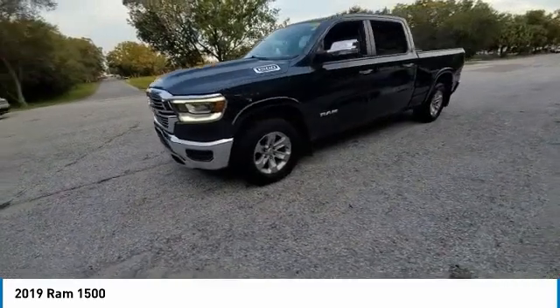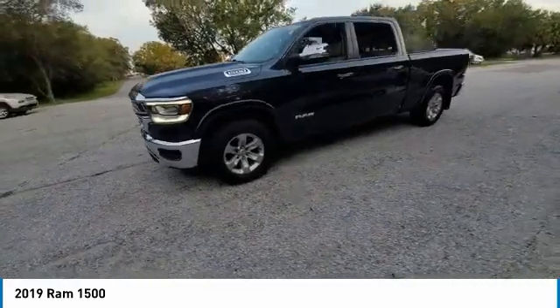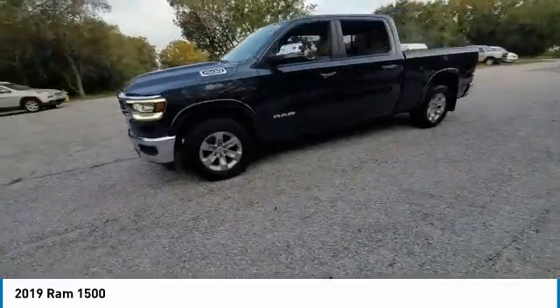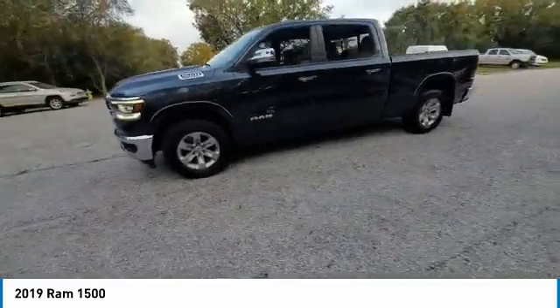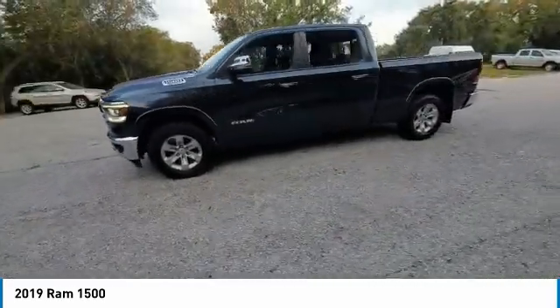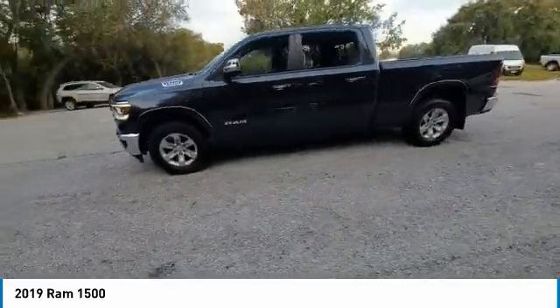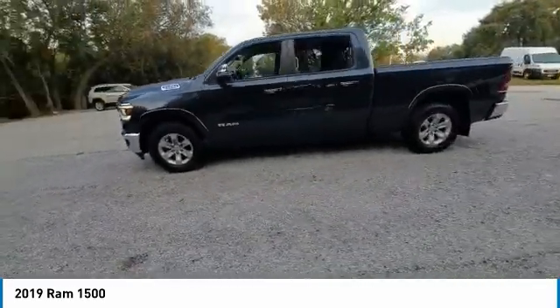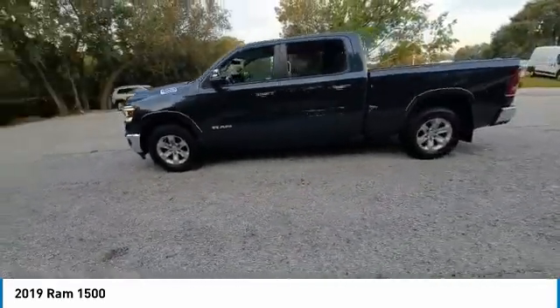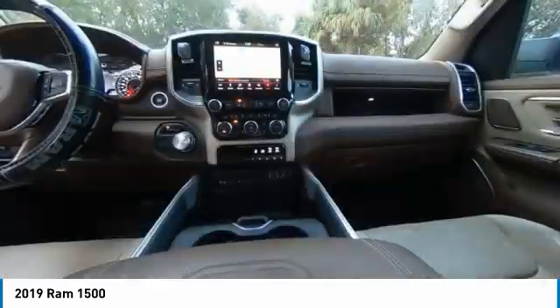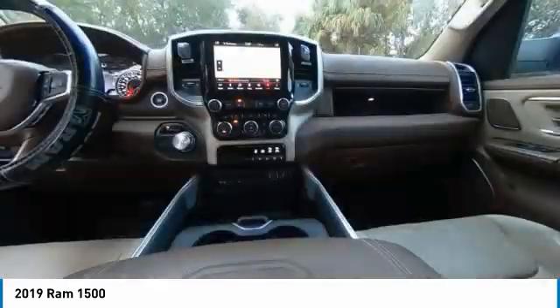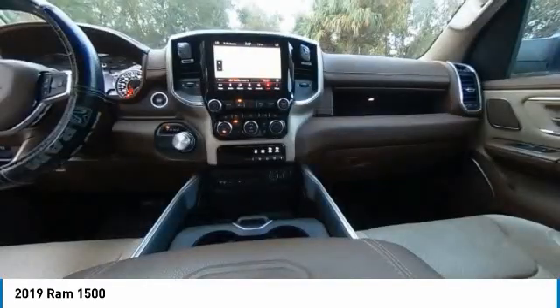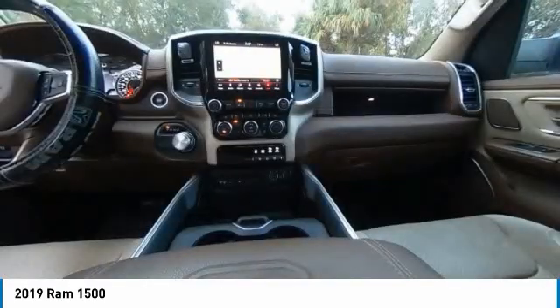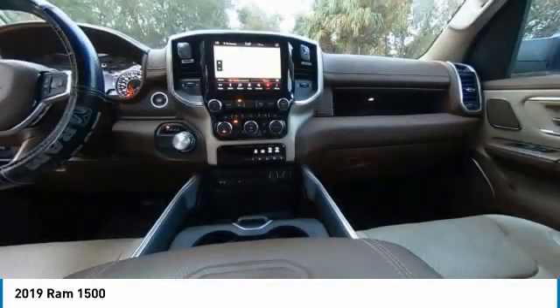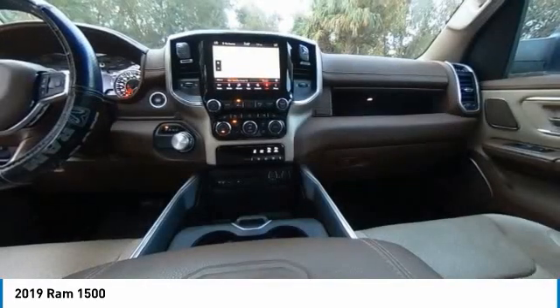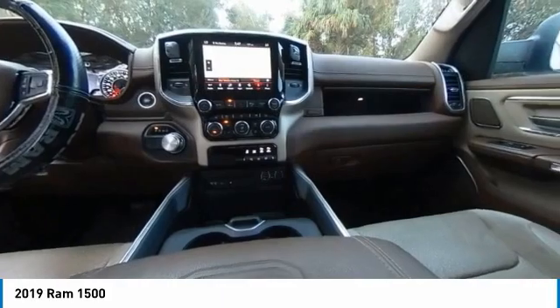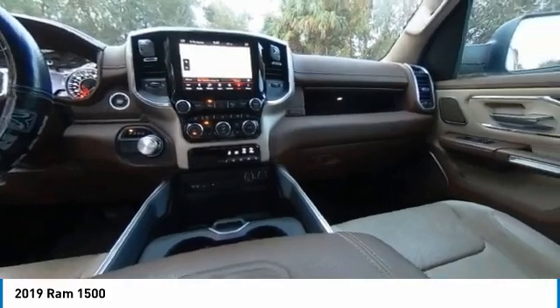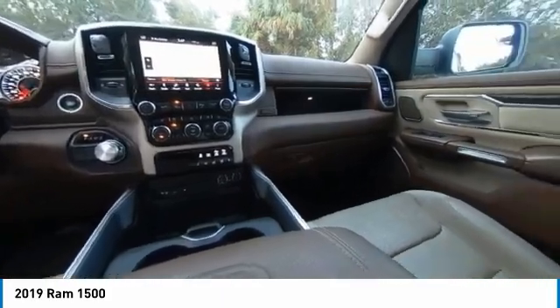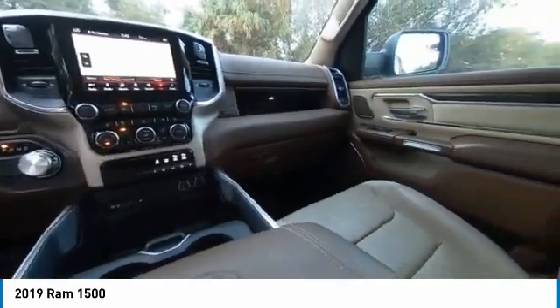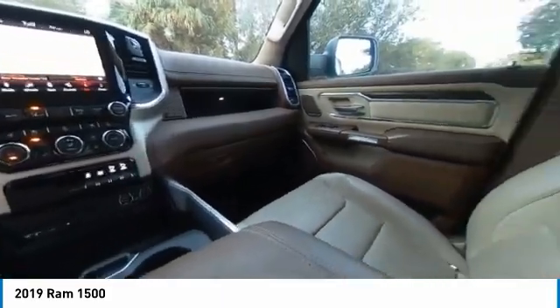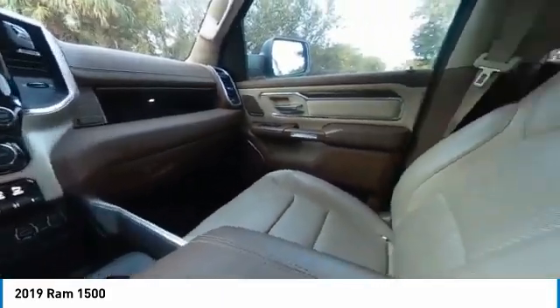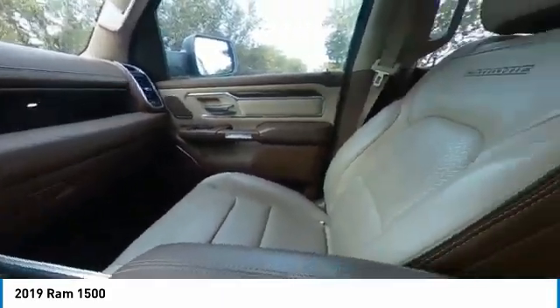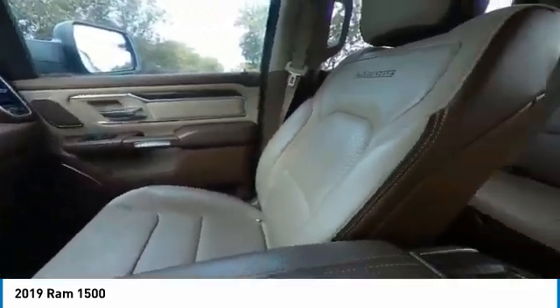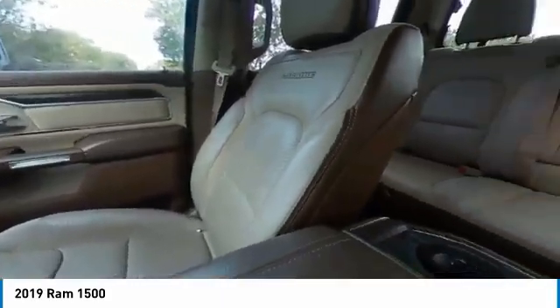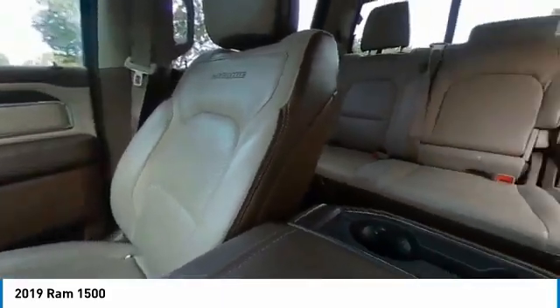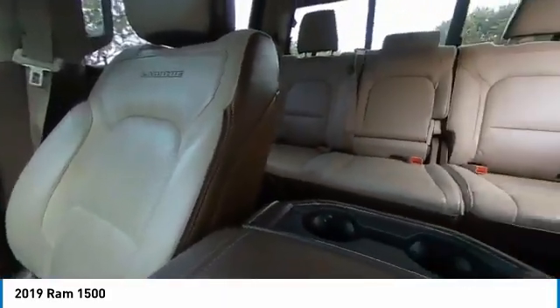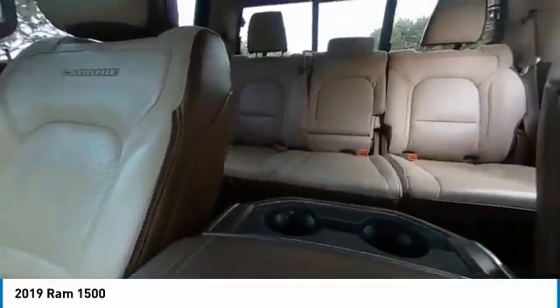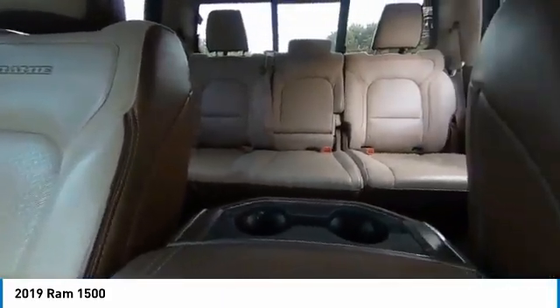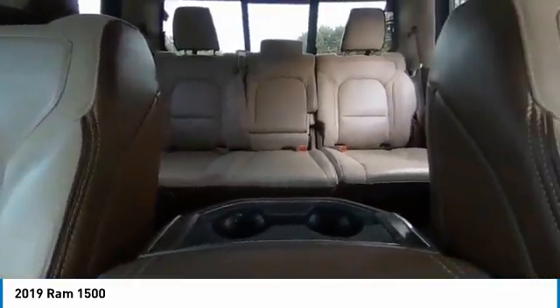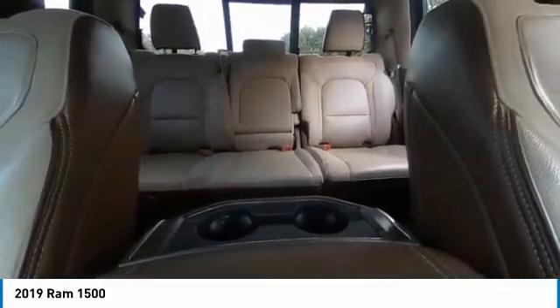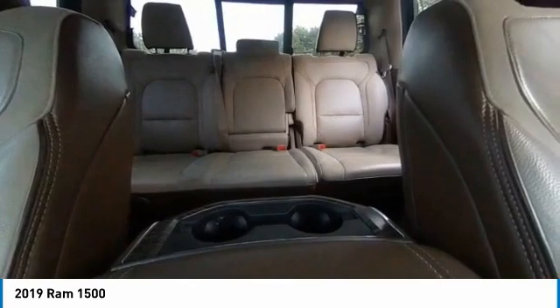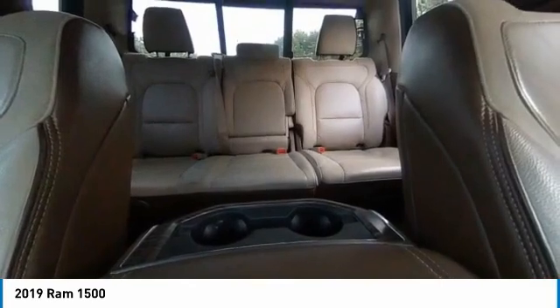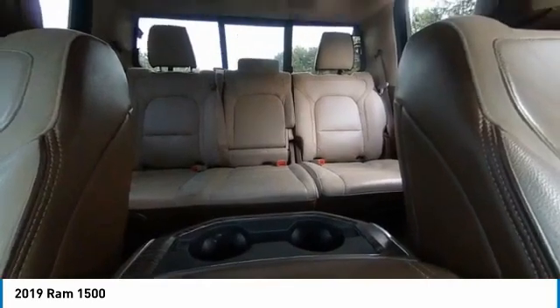This vehicle has less than 50,000 miles. Here are some of this vehicle's great options: heated mirrors, electronic stability control, alloy wheels, brake assist, traction control.